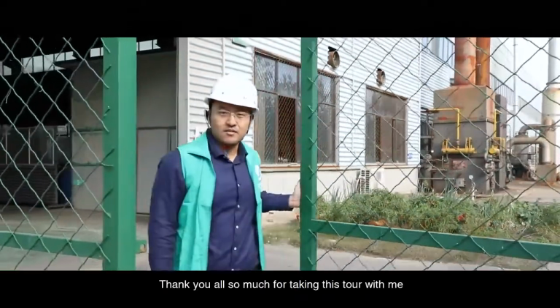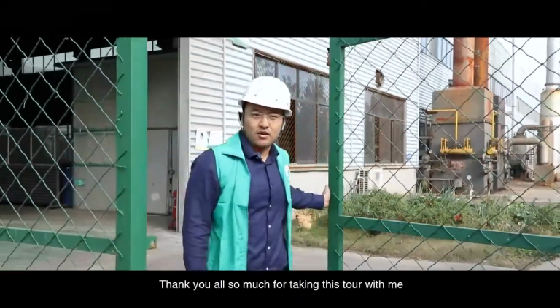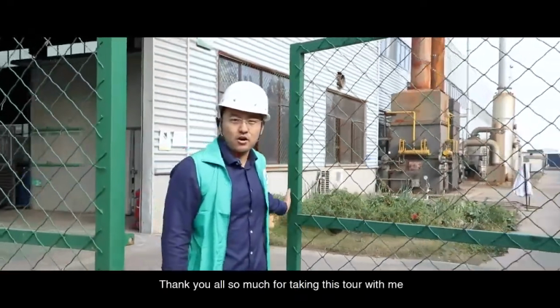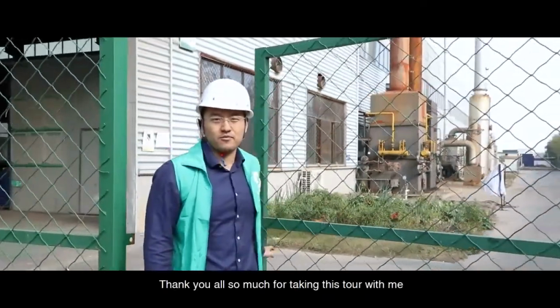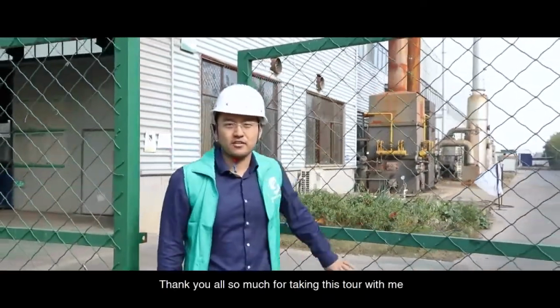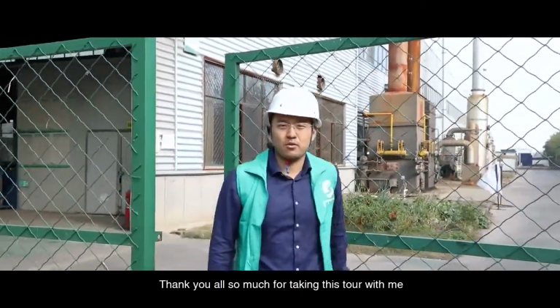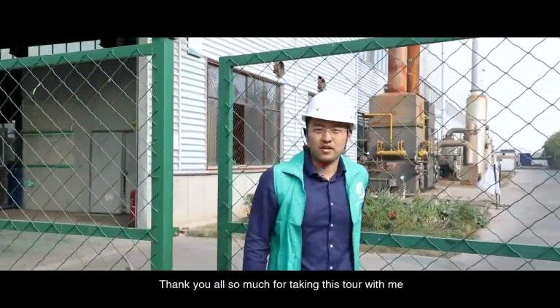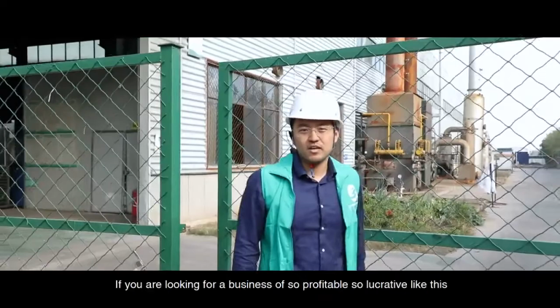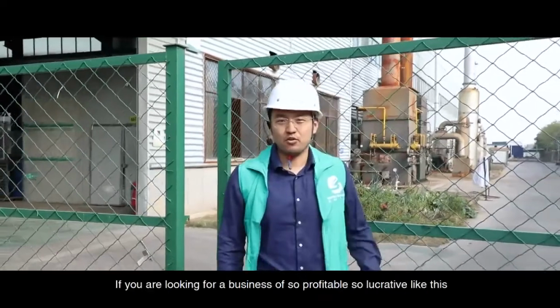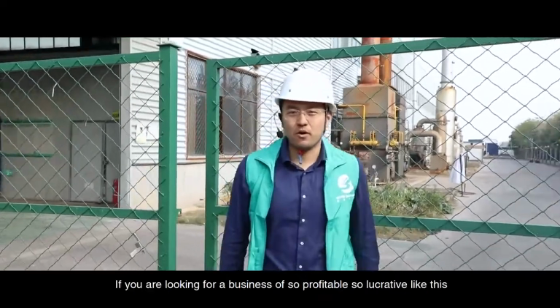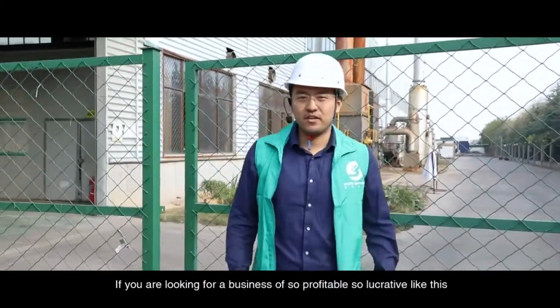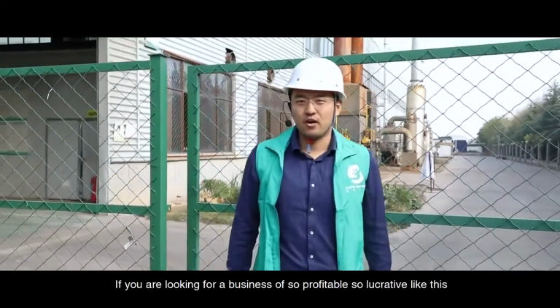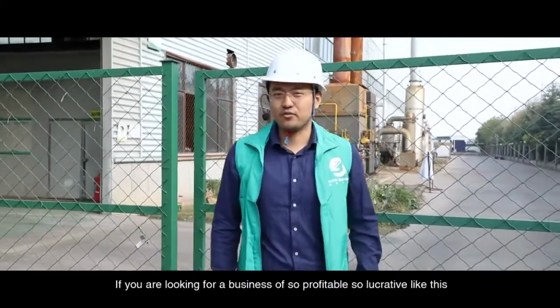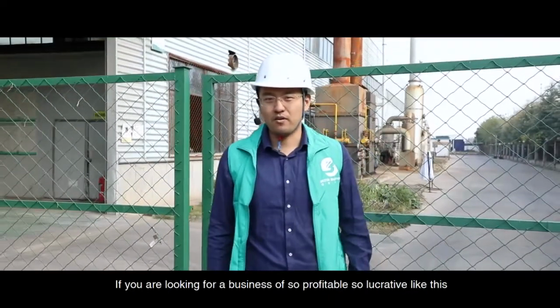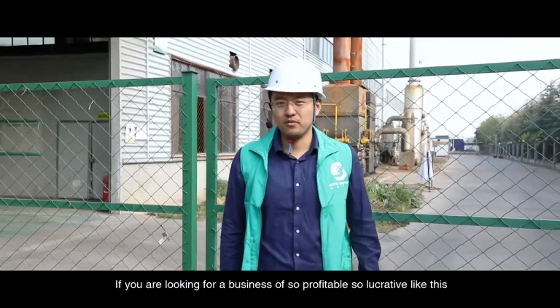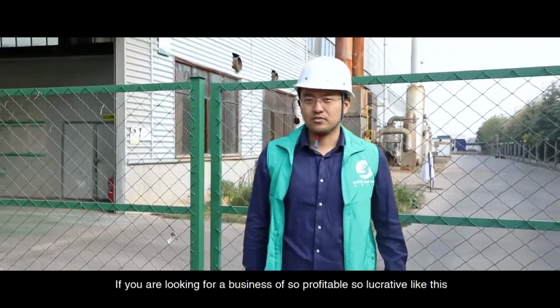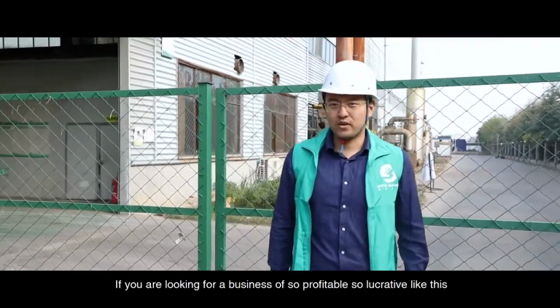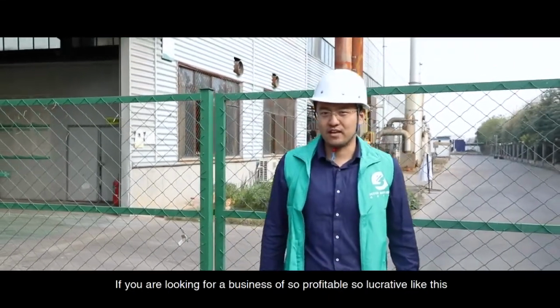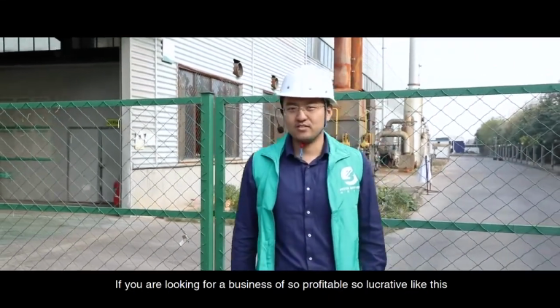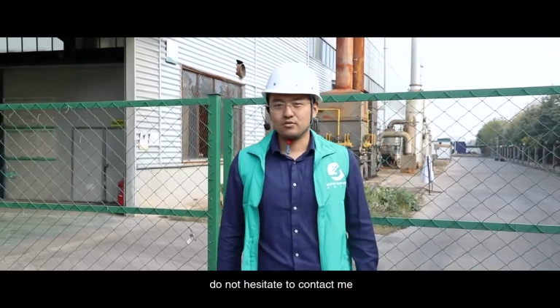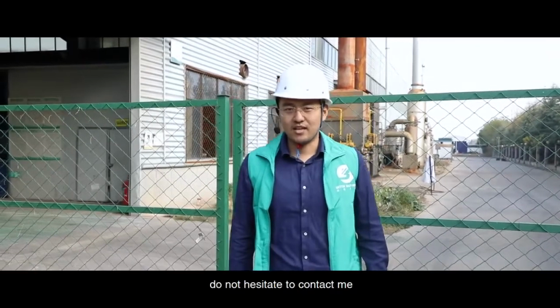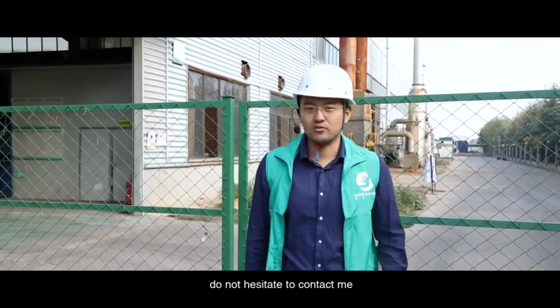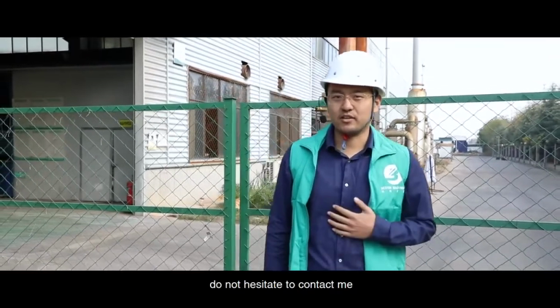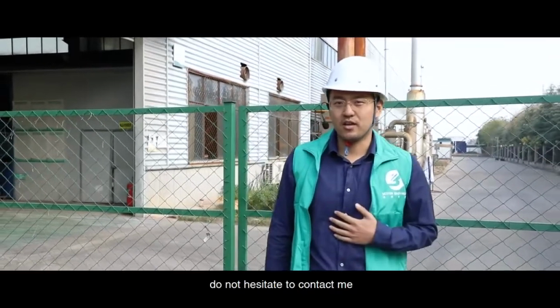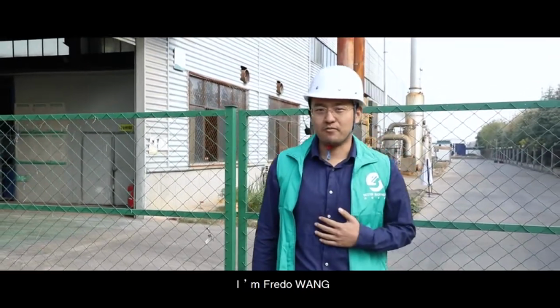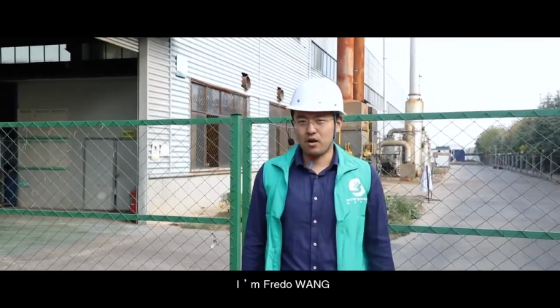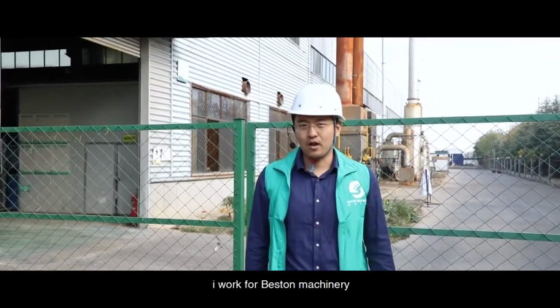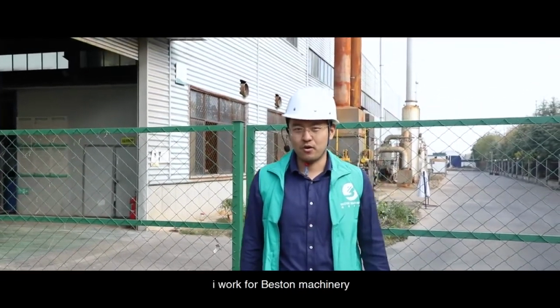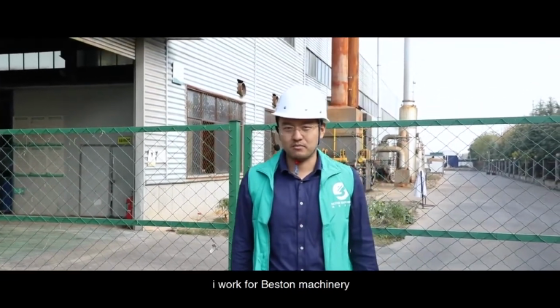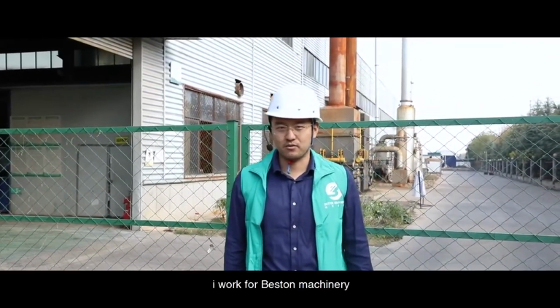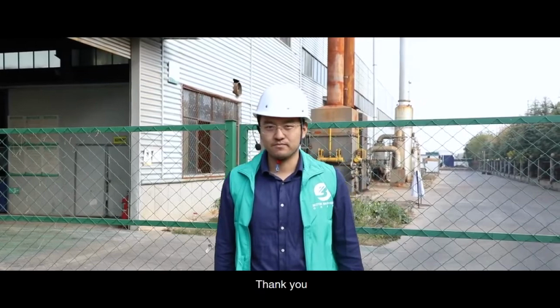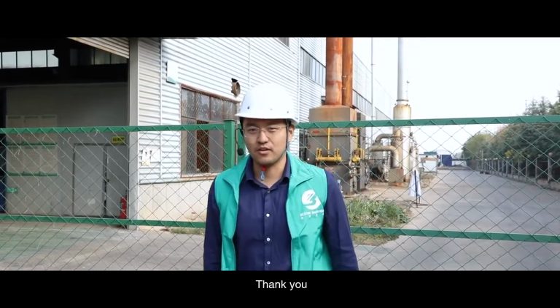Thank you all so much for taking this tour with me. If you are looking for a business that is profitable and lucrative like this, do not hesitate to contact me. I am Fred Wang, I work for Best Machinery. Thank you.